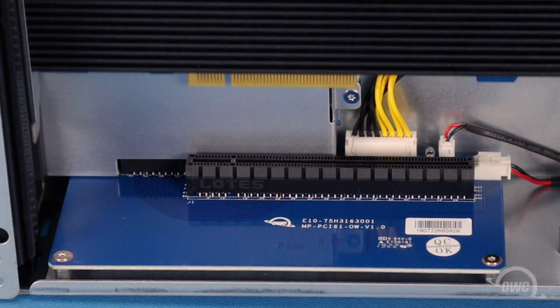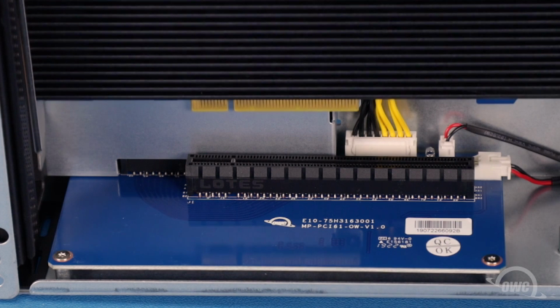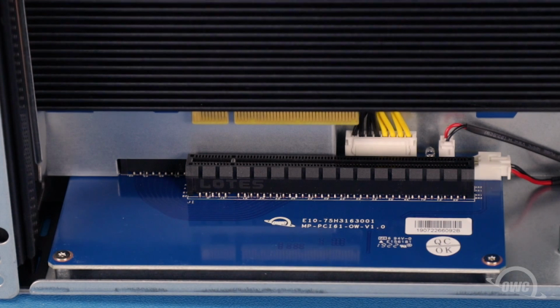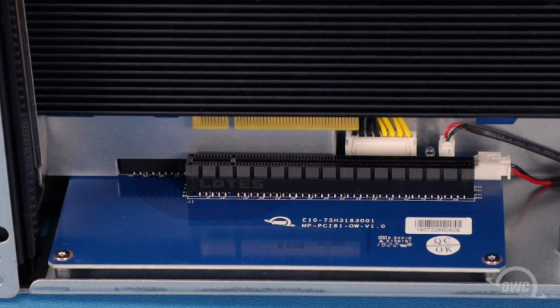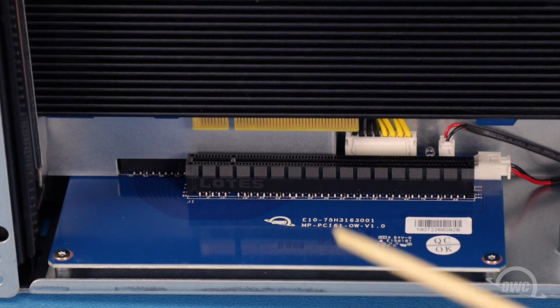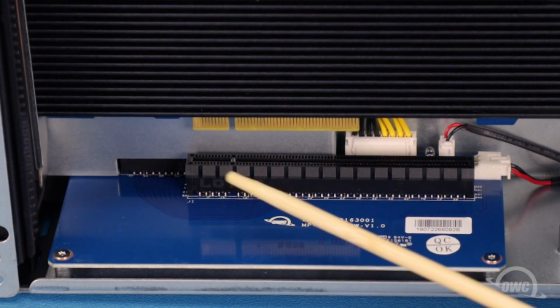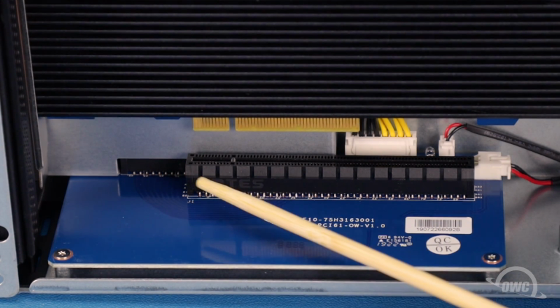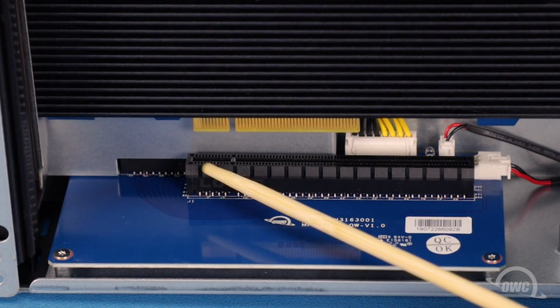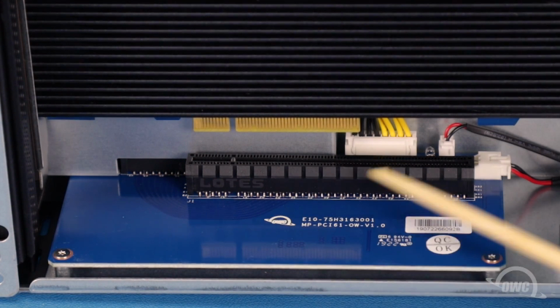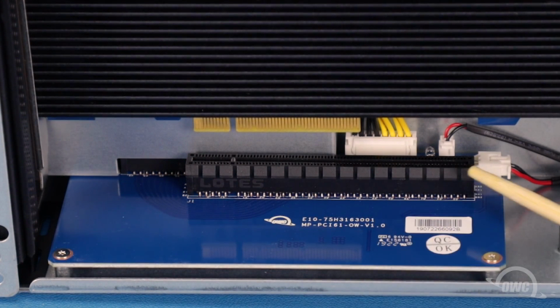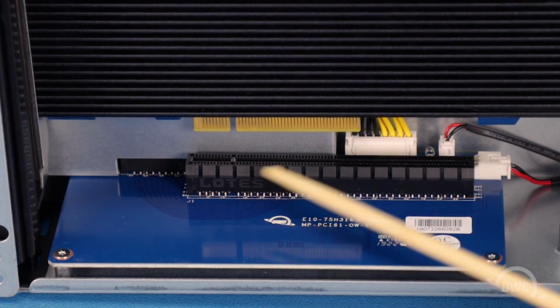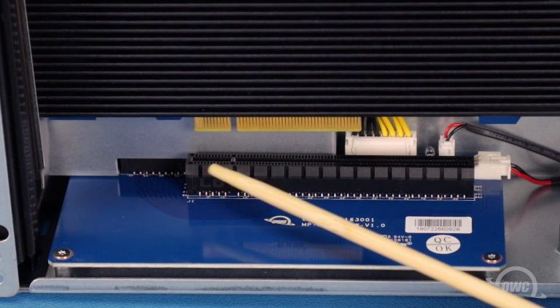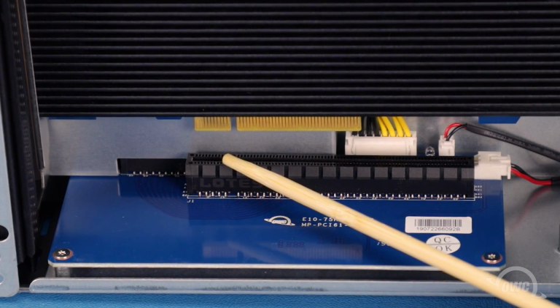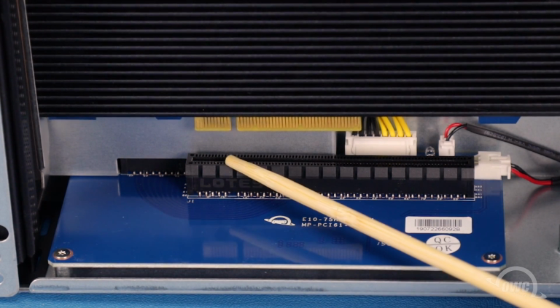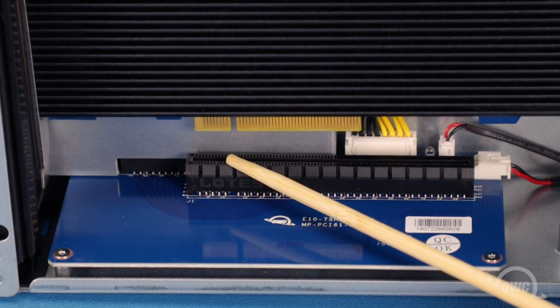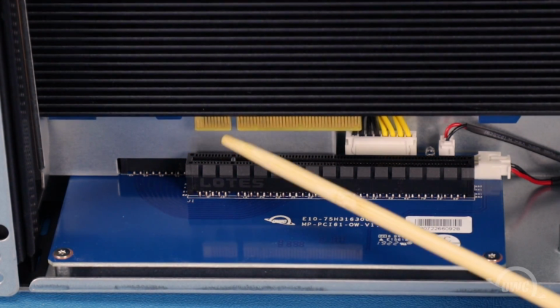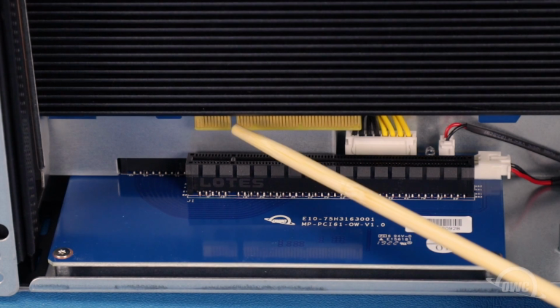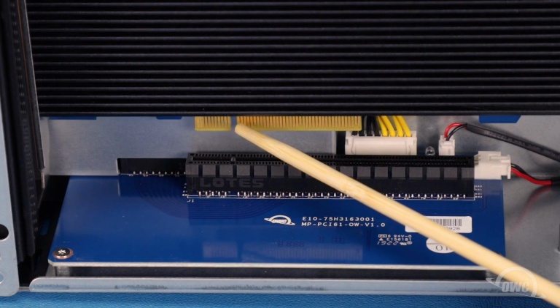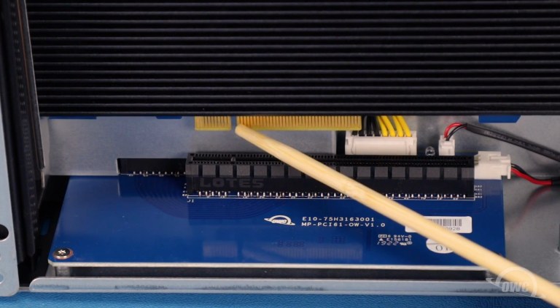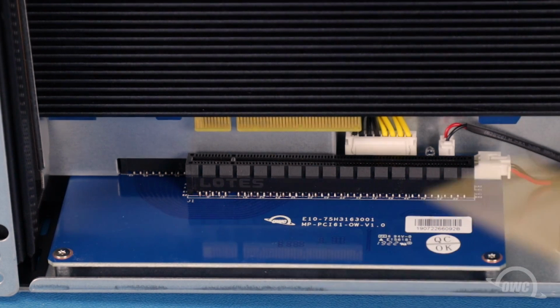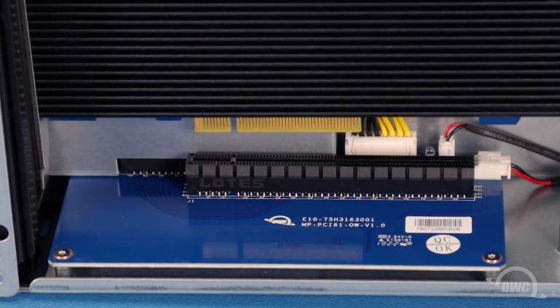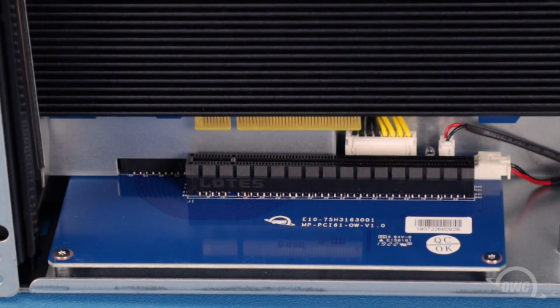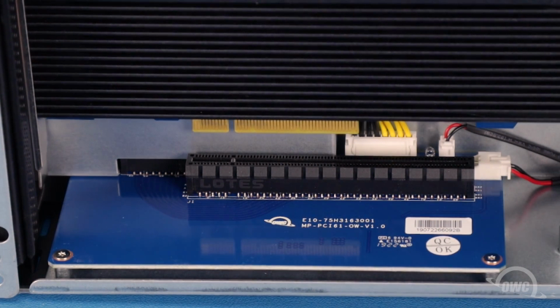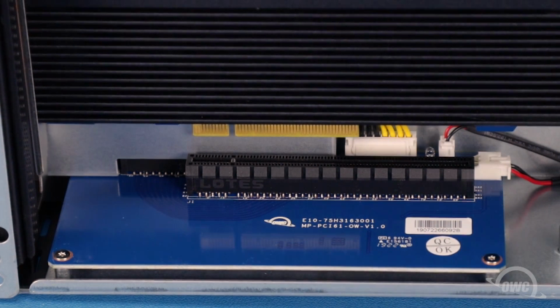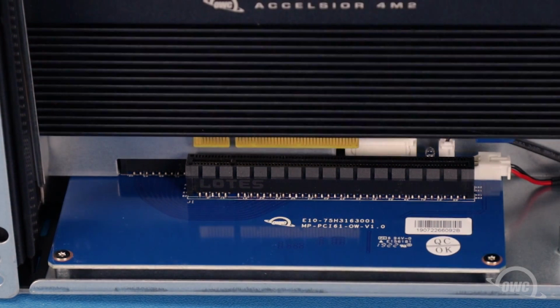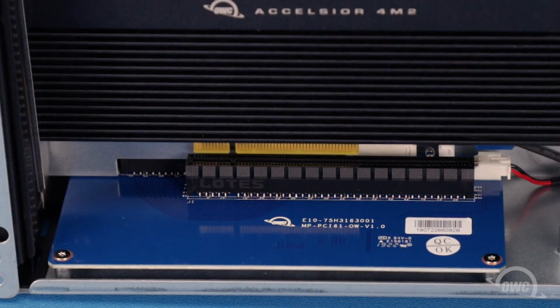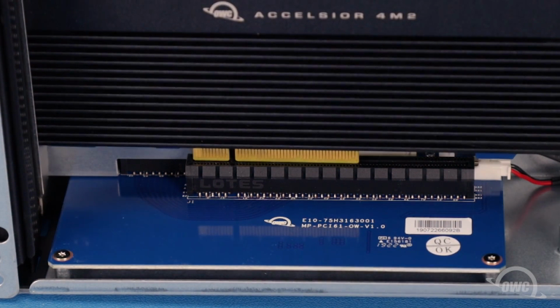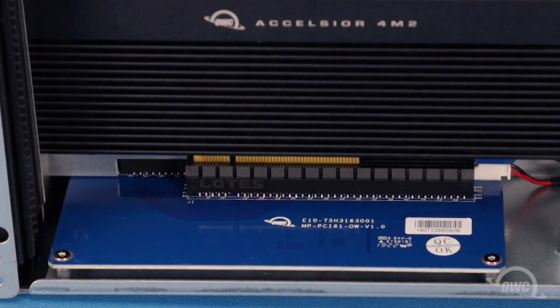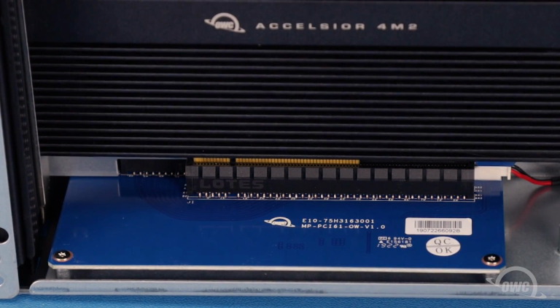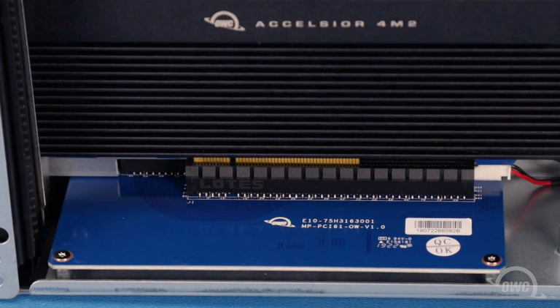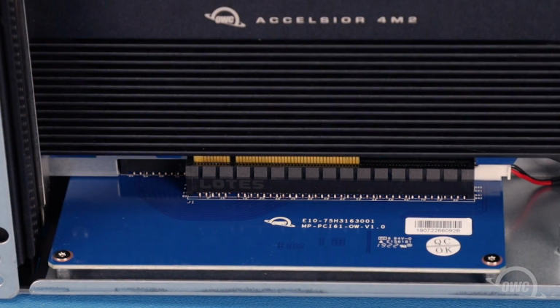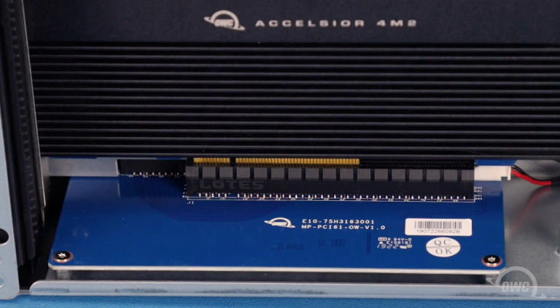In the PCIe slot, there's a small pin near the front. This corresponds to the notch in the card's connector. Line the two up and push the card into place until it's fully seated.